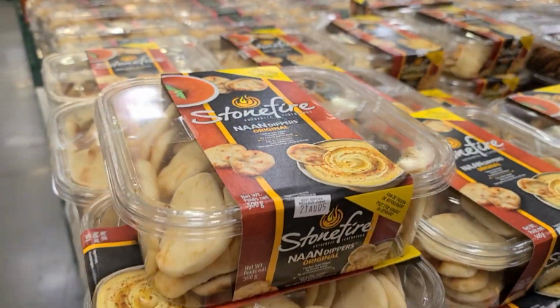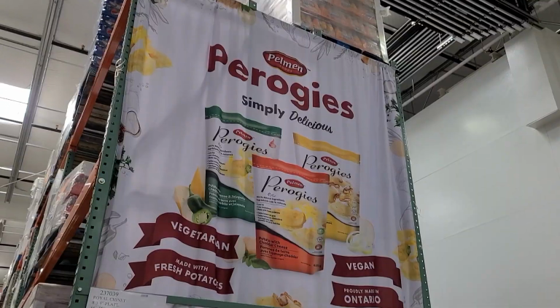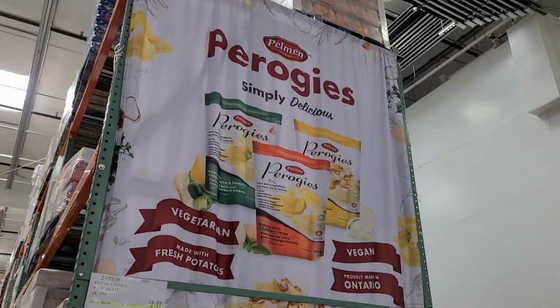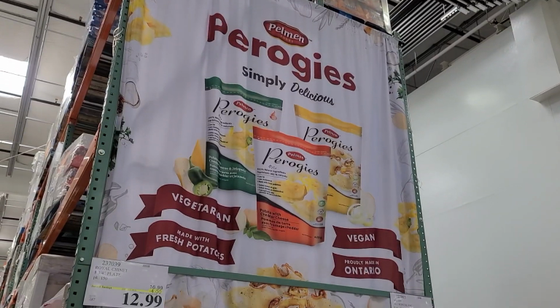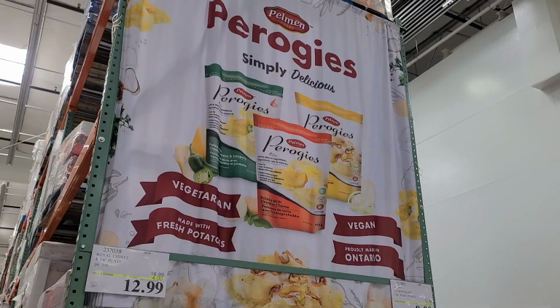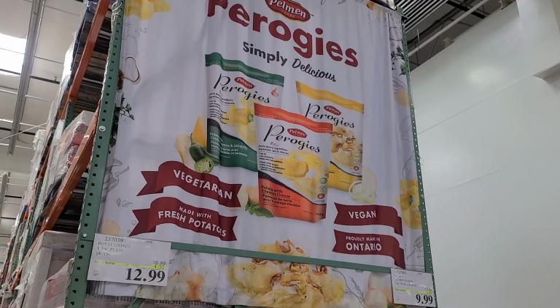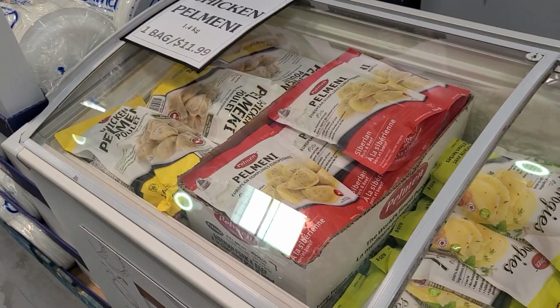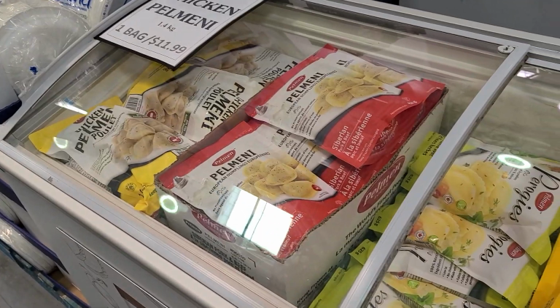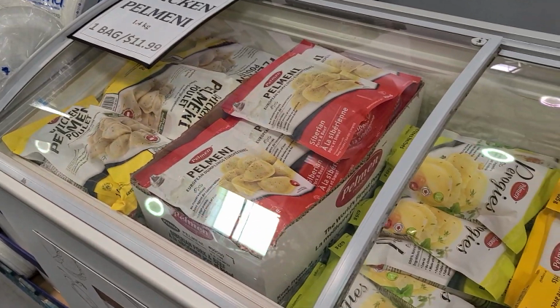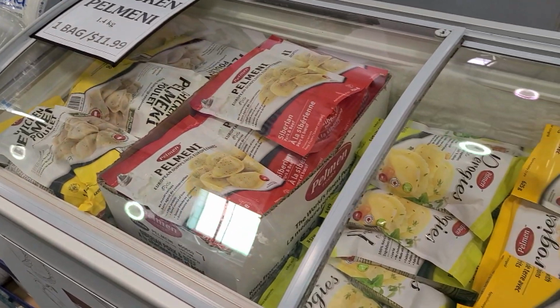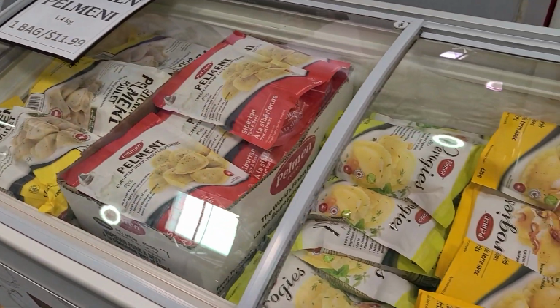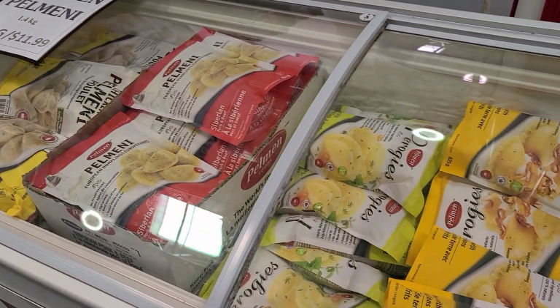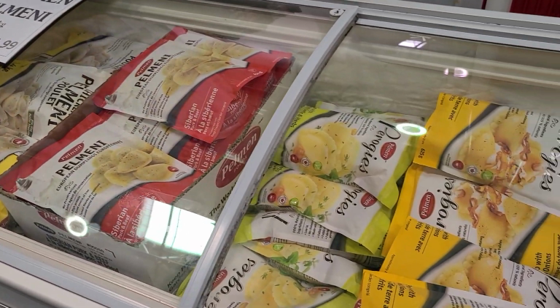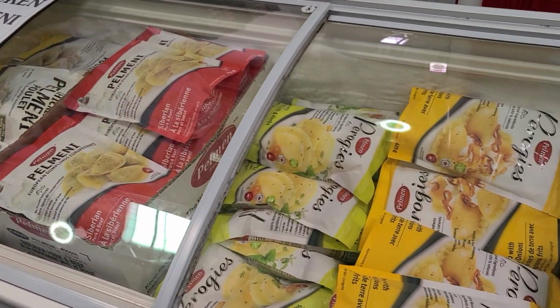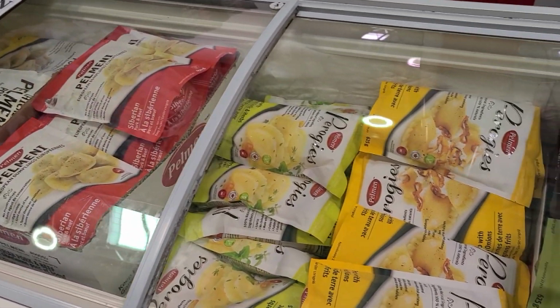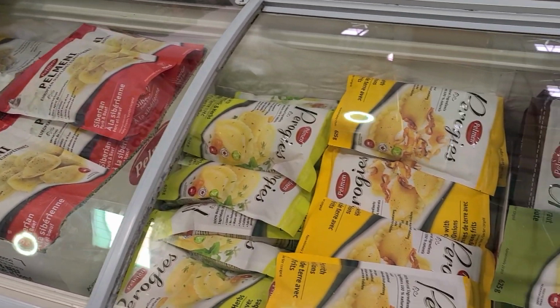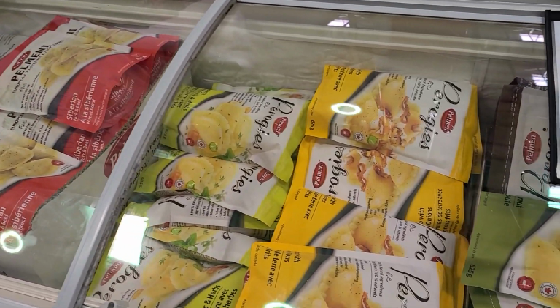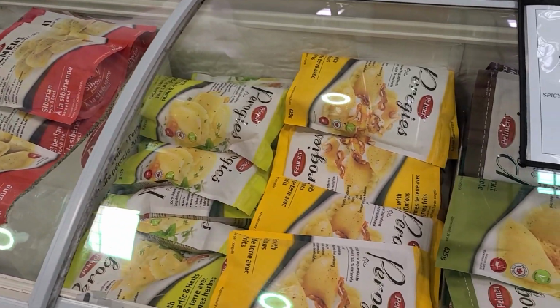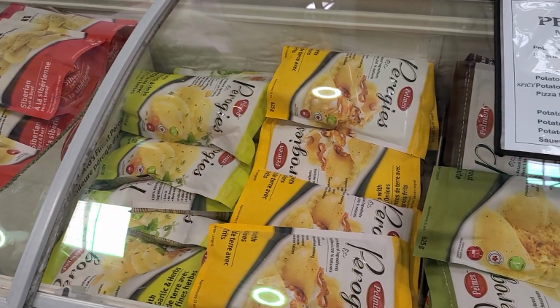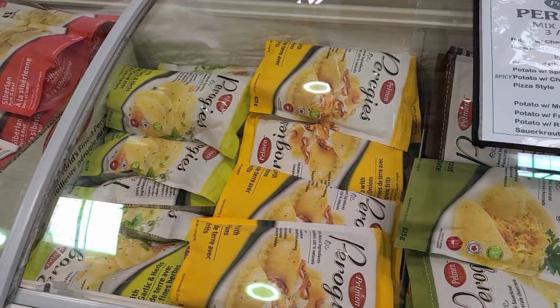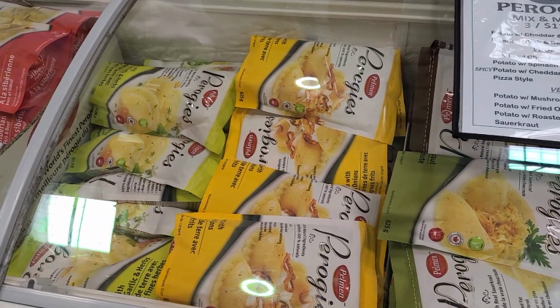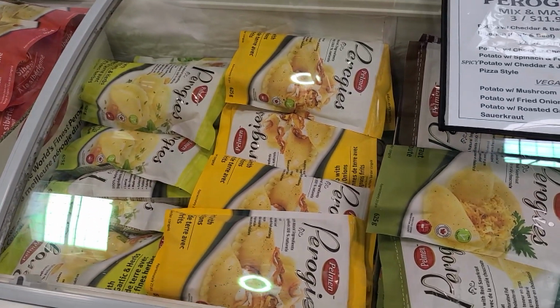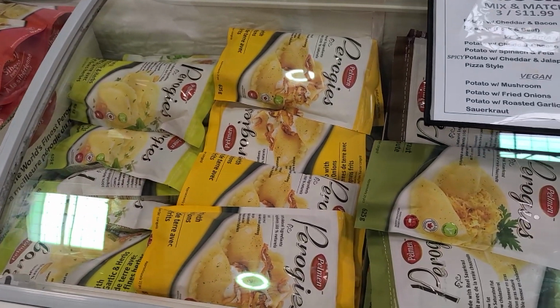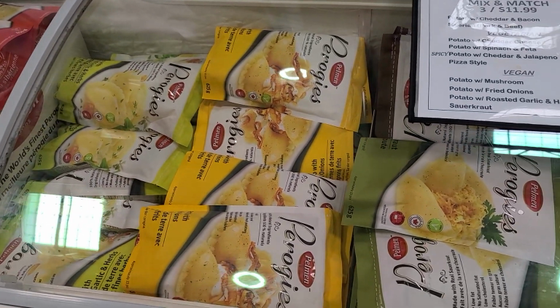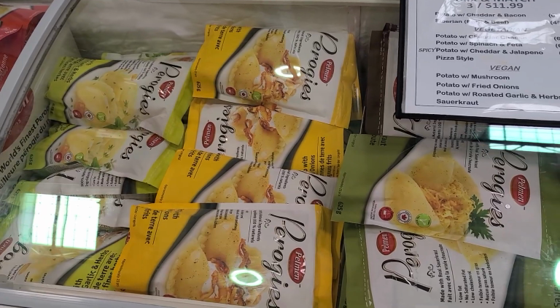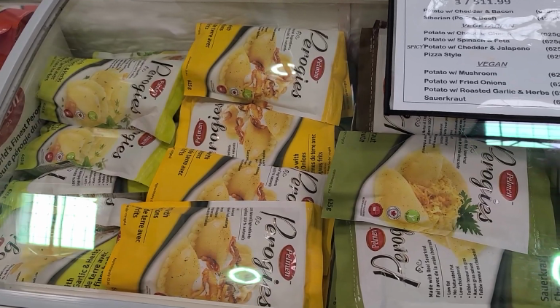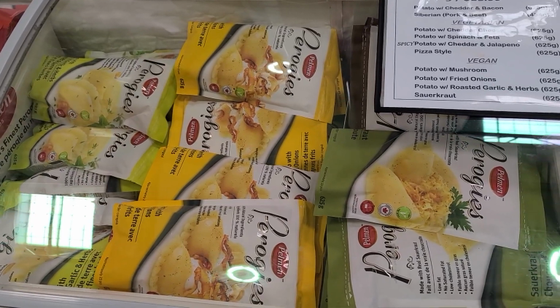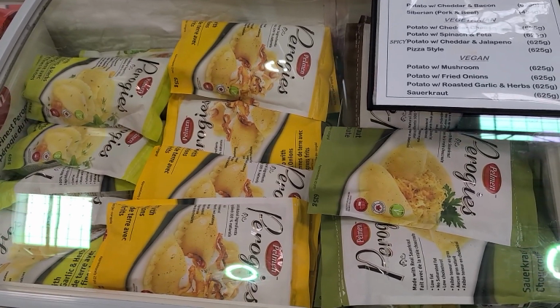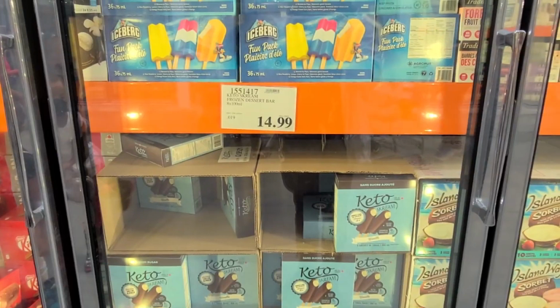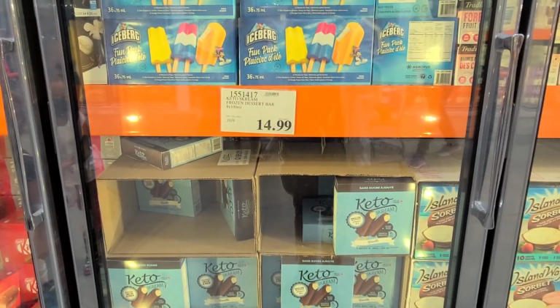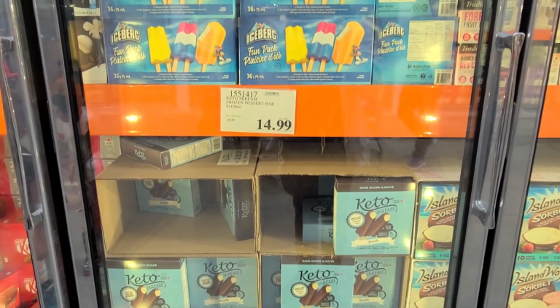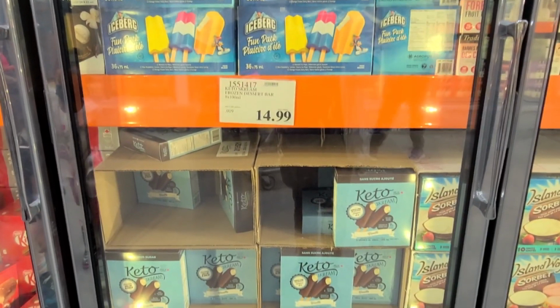They also had pierogies this time, you guys. Costco doesn't have pierogies all the time, but when they do, you better make sure that you get them. You get three for $12.99.